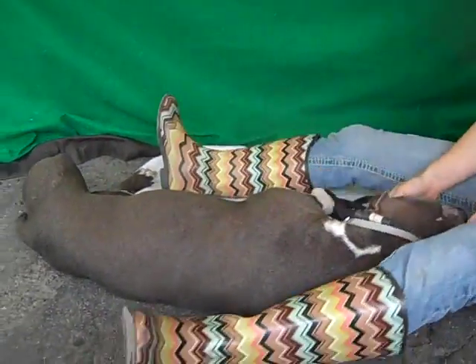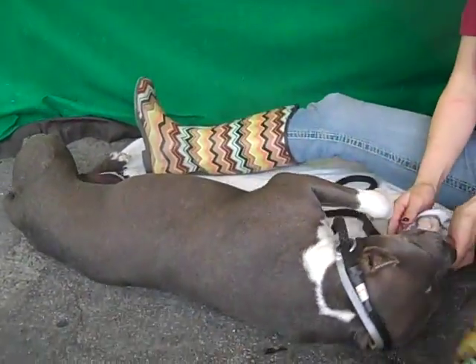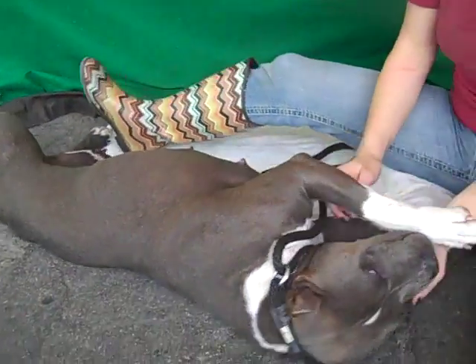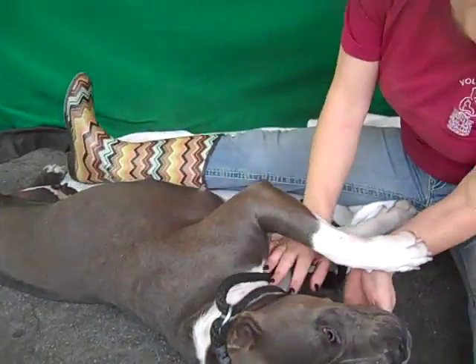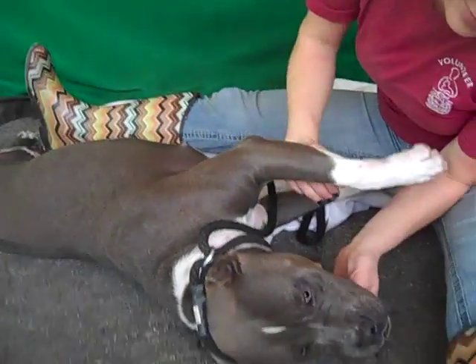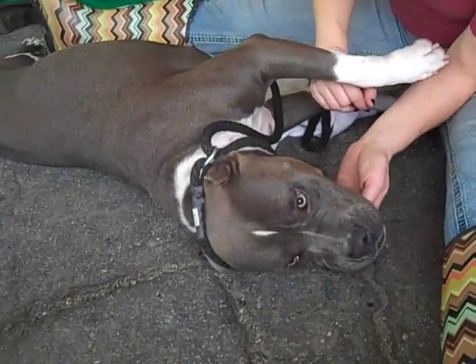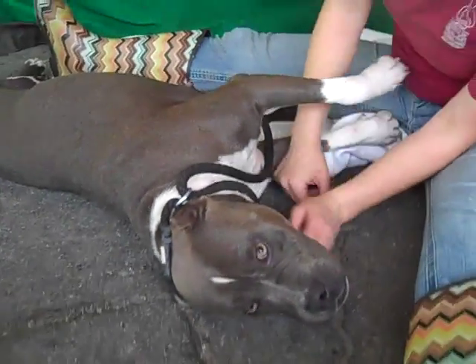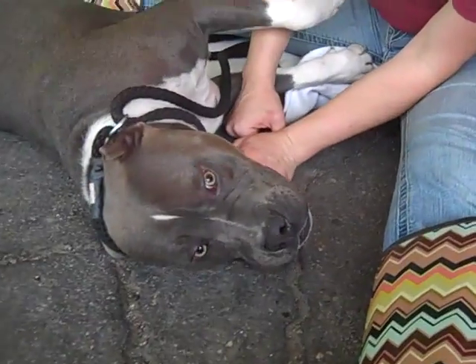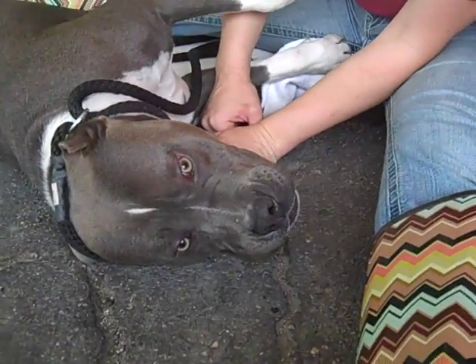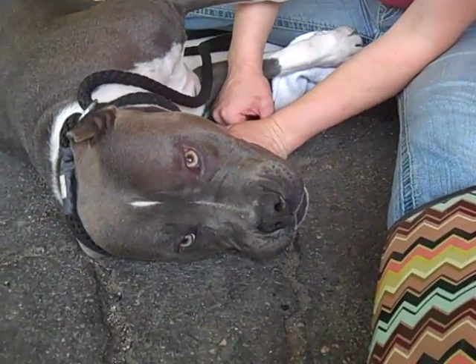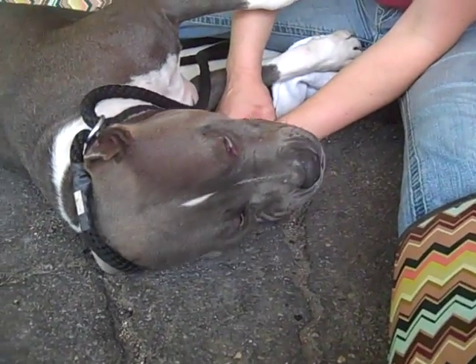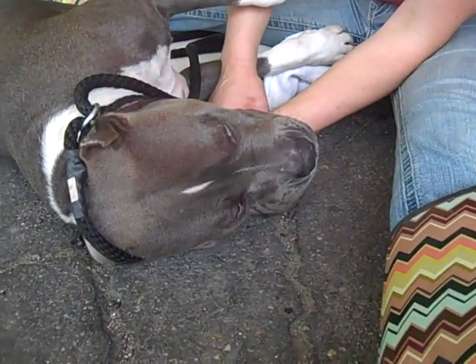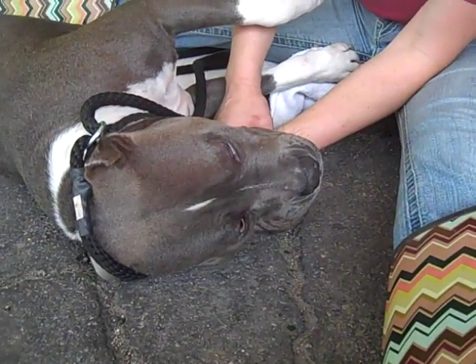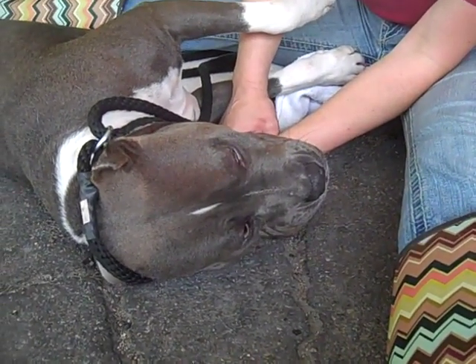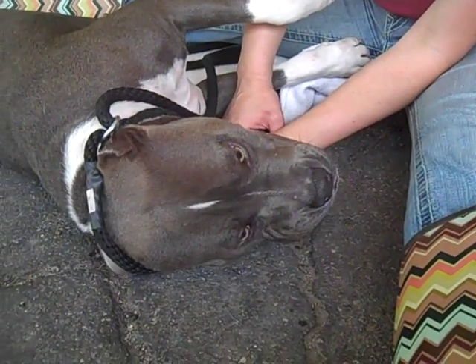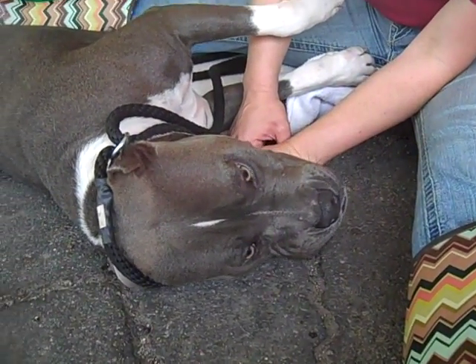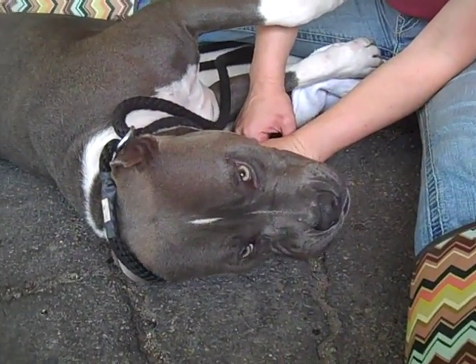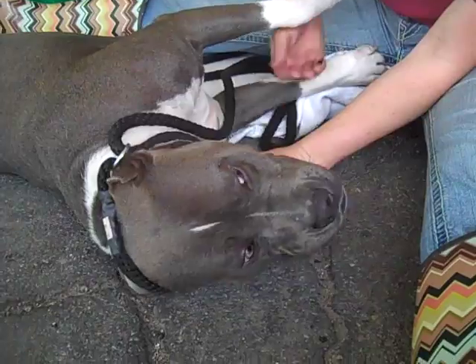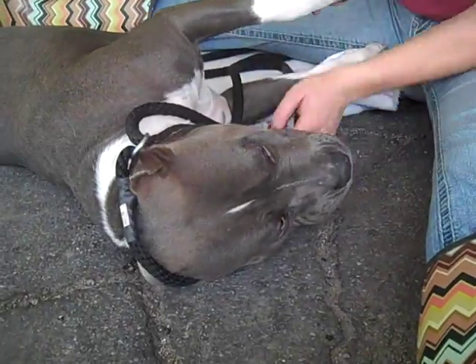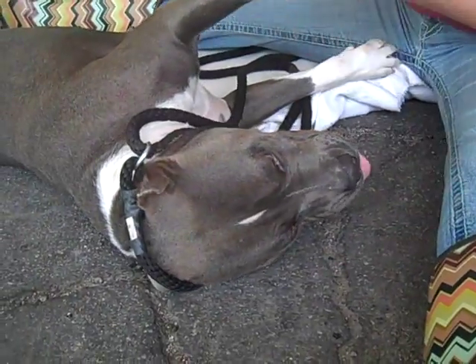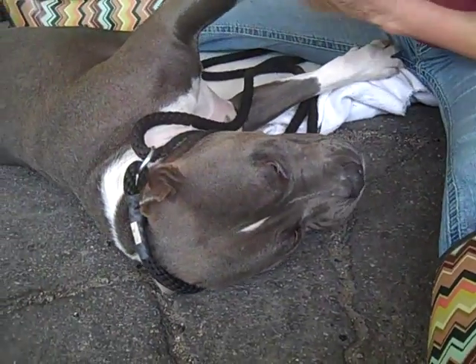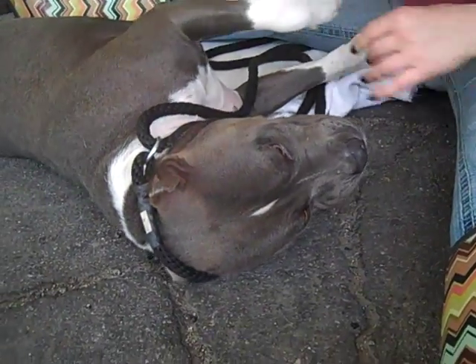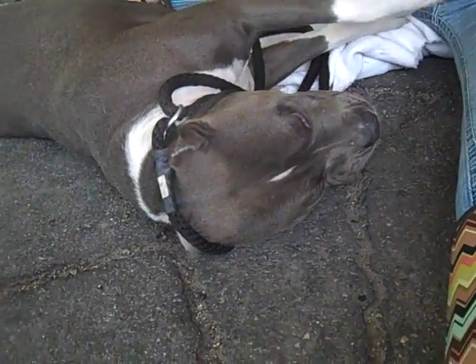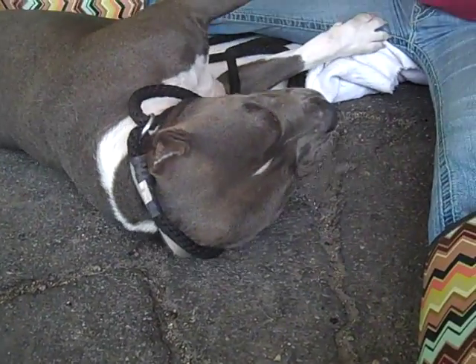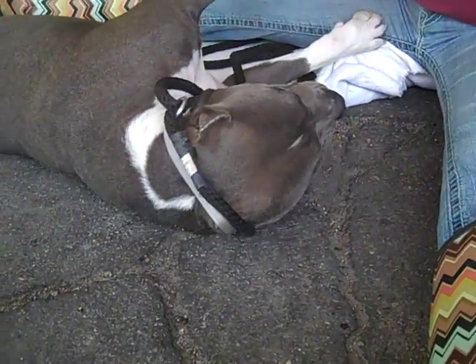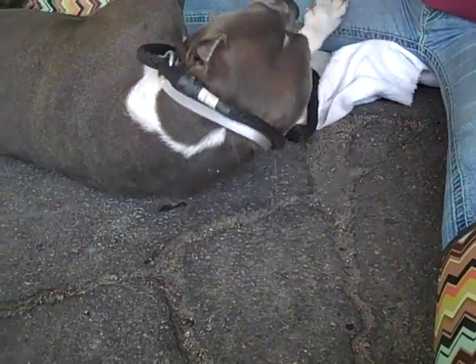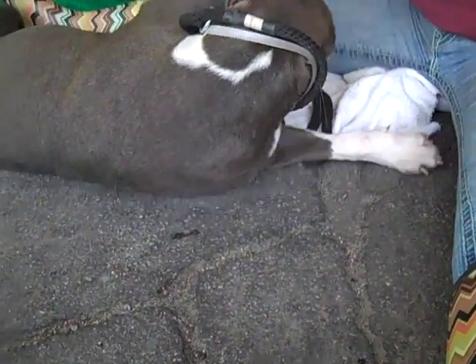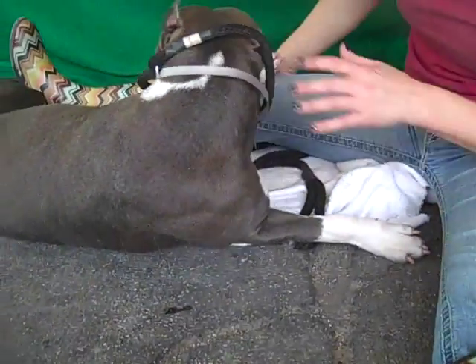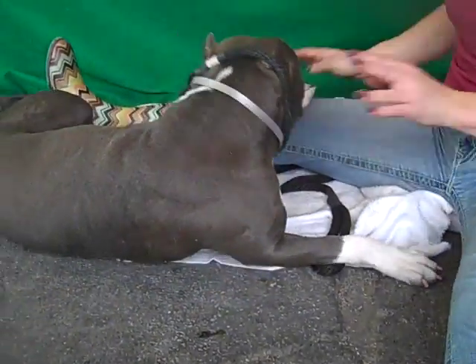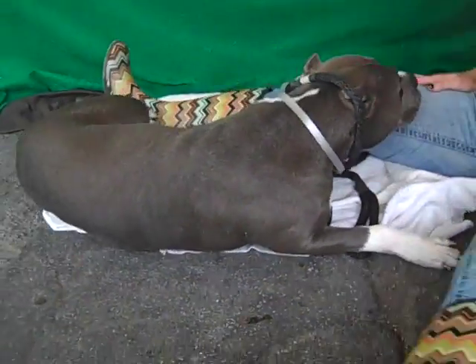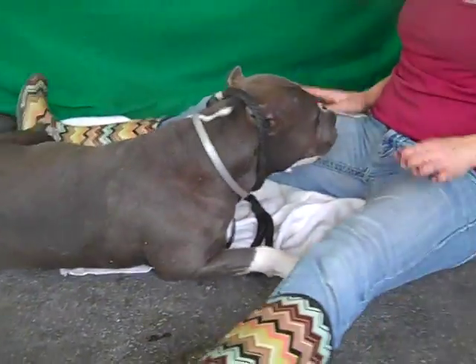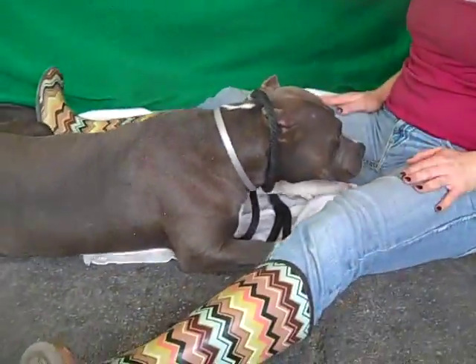She's available at the Baldwin Park shelter now and she's just amazing. She's got this amazing medium temperament. You can mold her how you want. She also loves treats, so that'll be great motivation for any extra training you want for her.